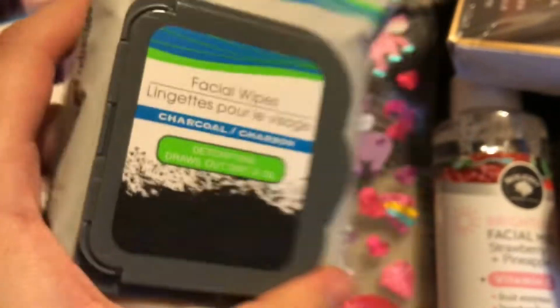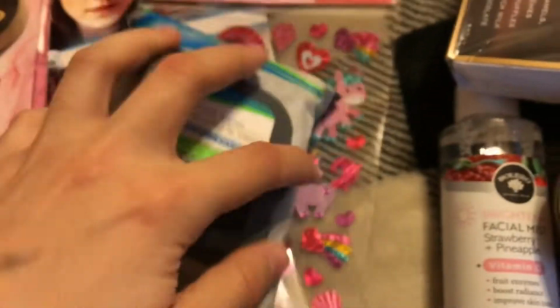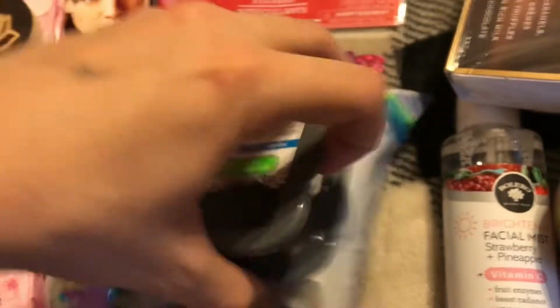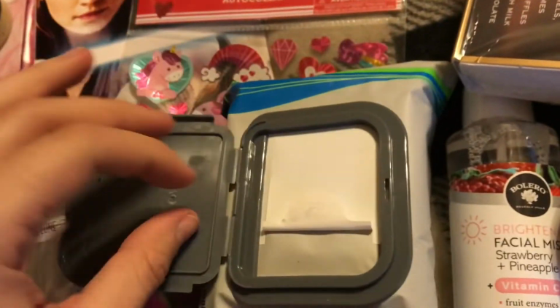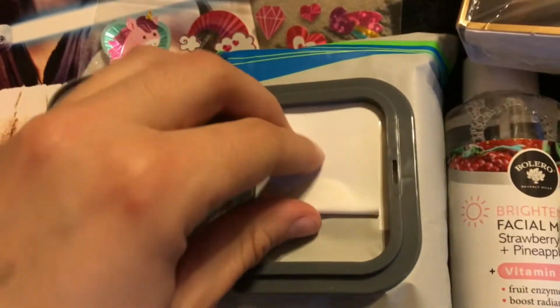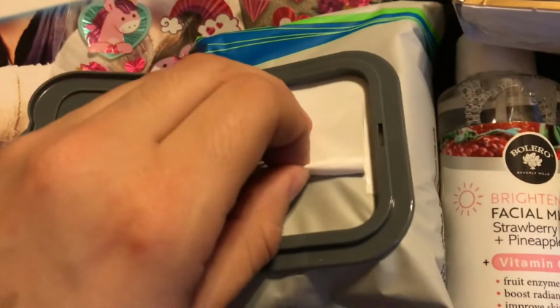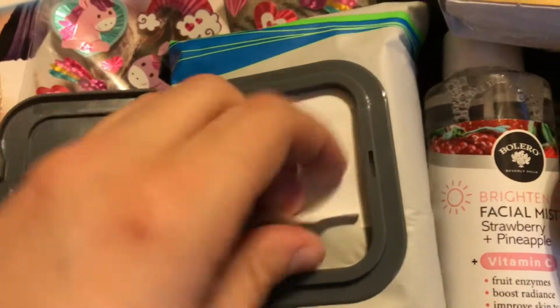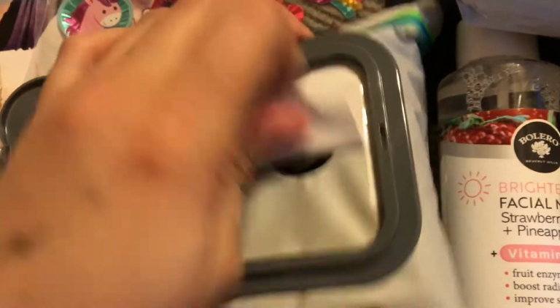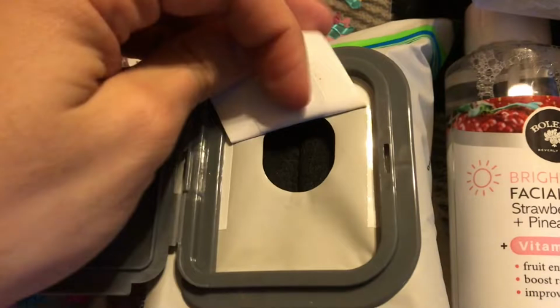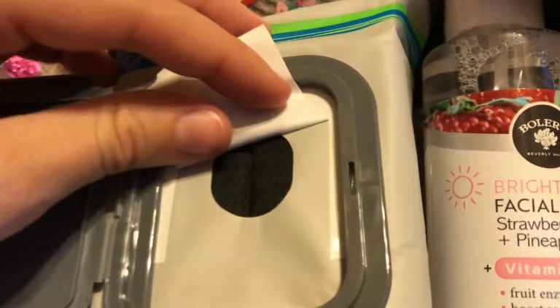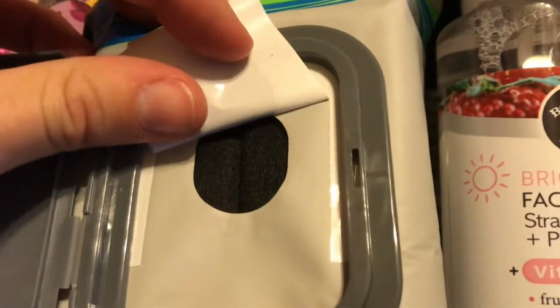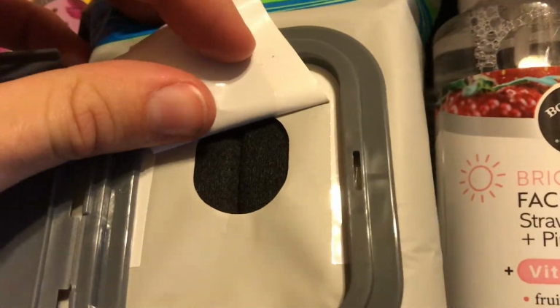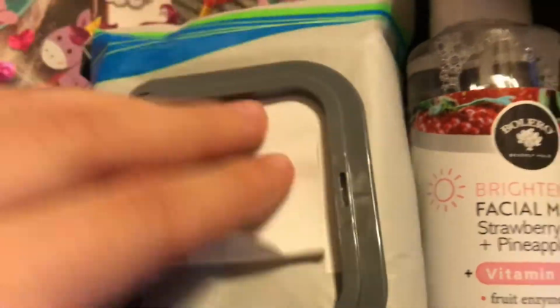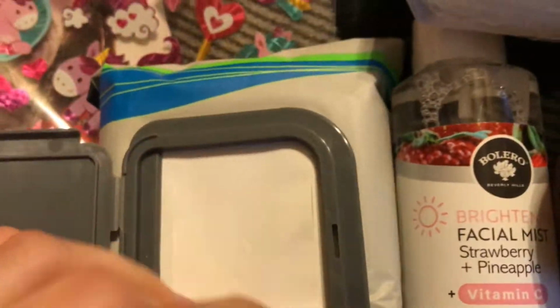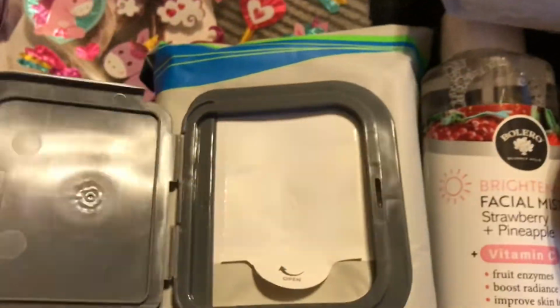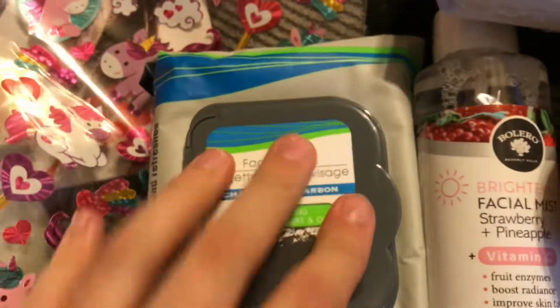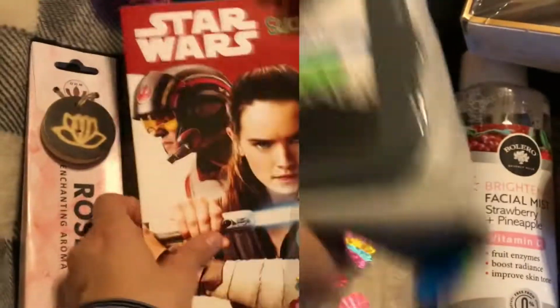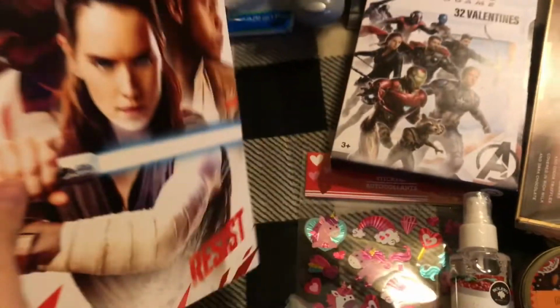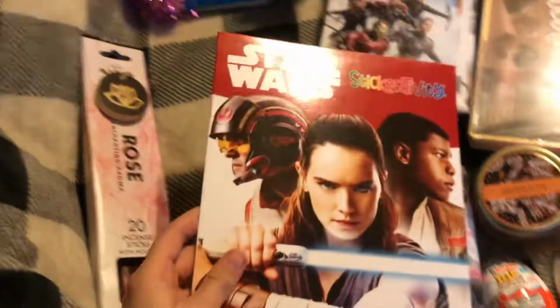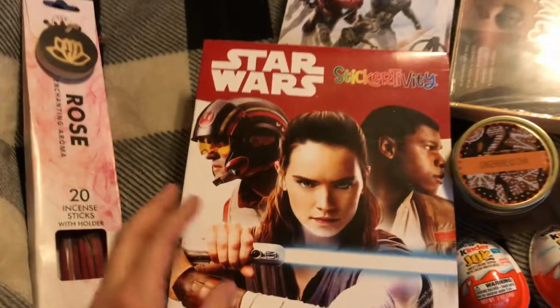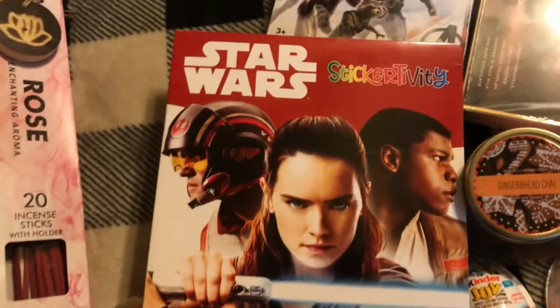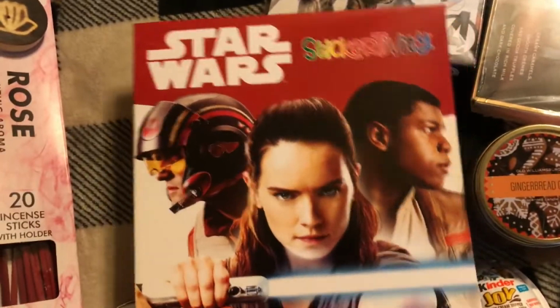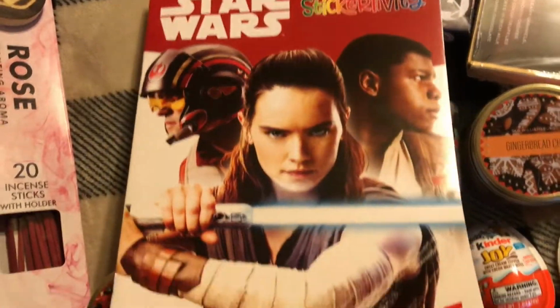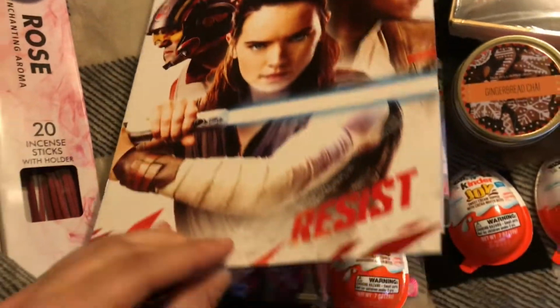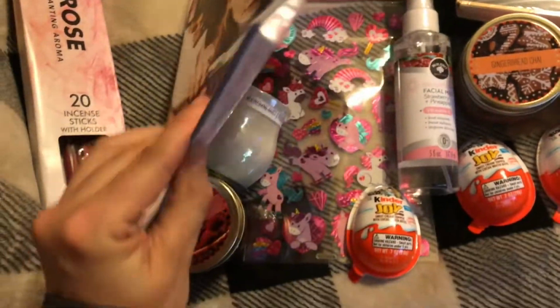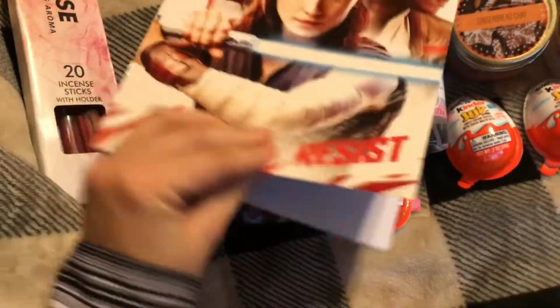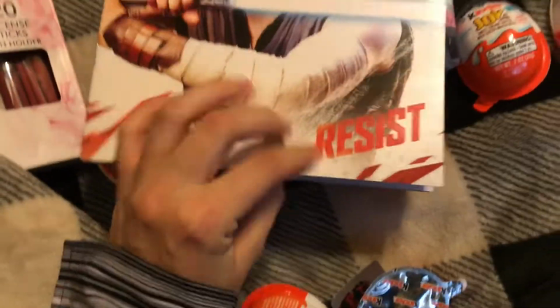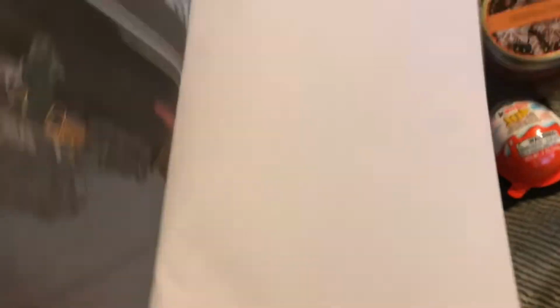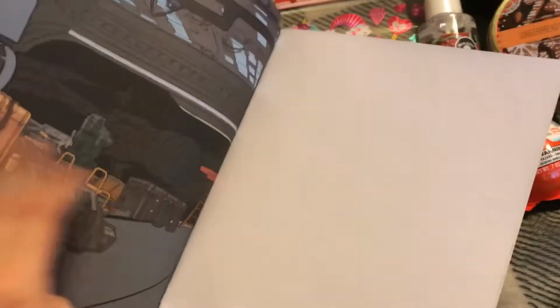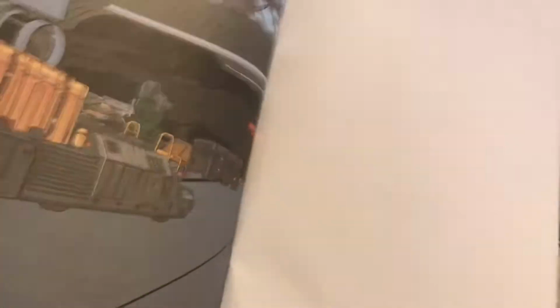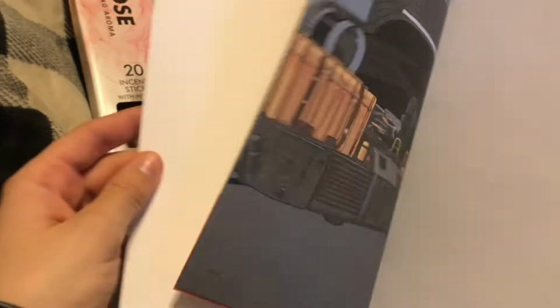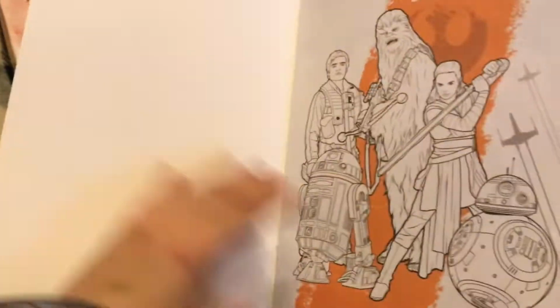I got these facial wipes and they're charcoal — they're literally black. Don't open them — look at that! They're like goth face wipes. Amazing.